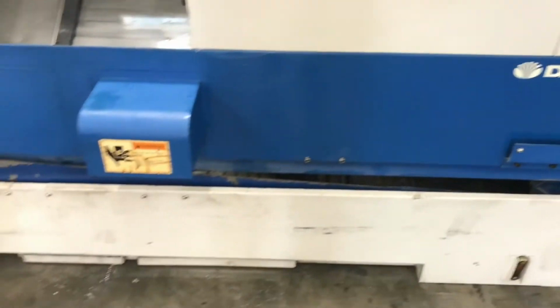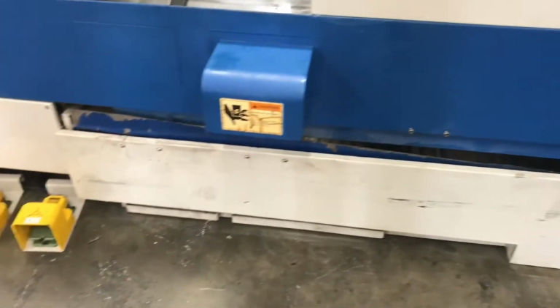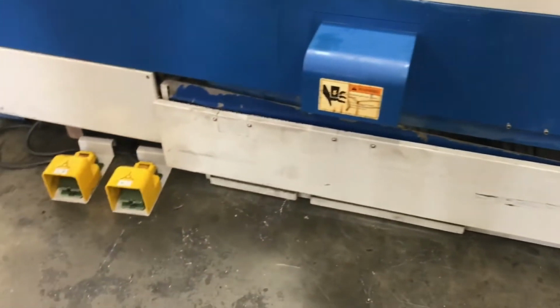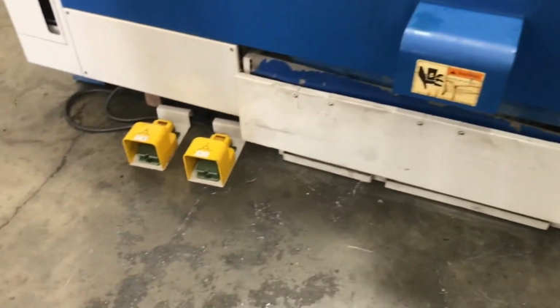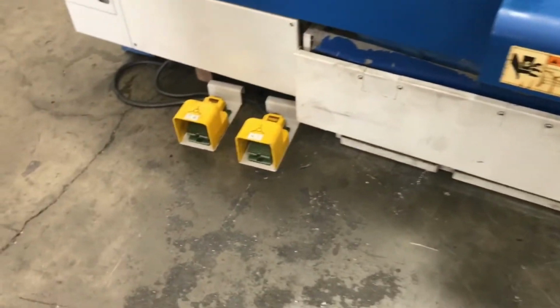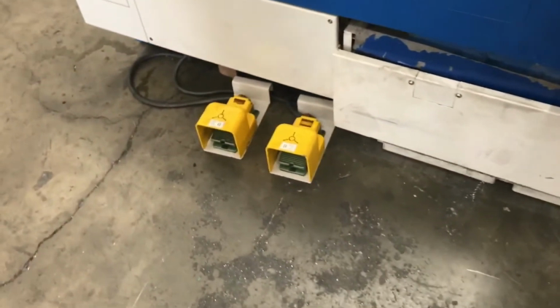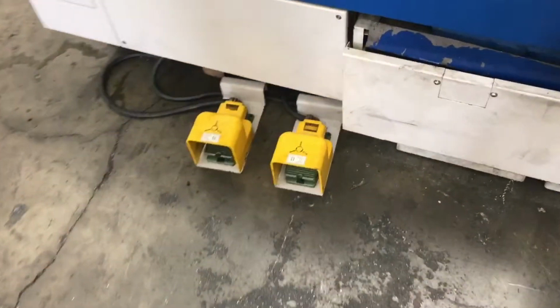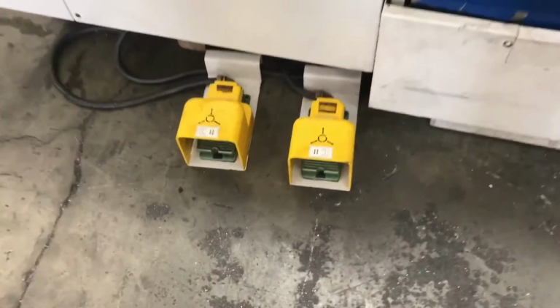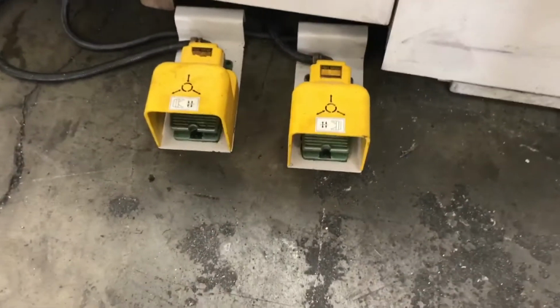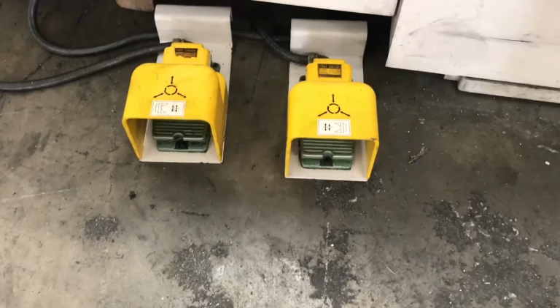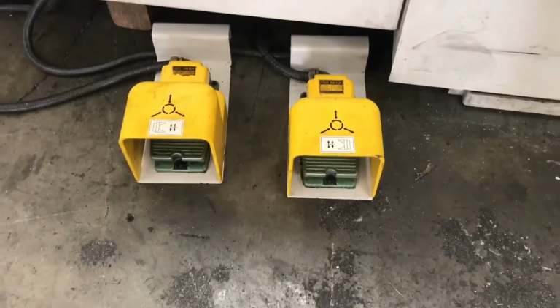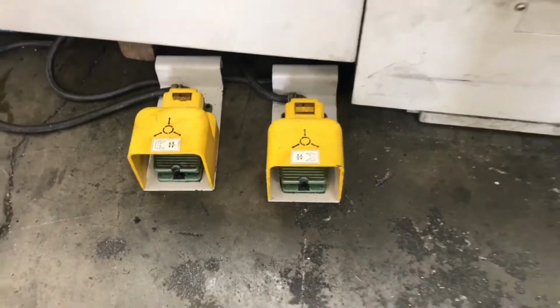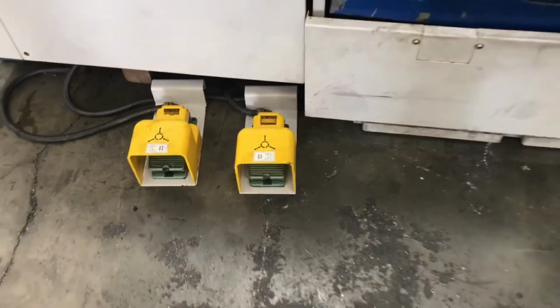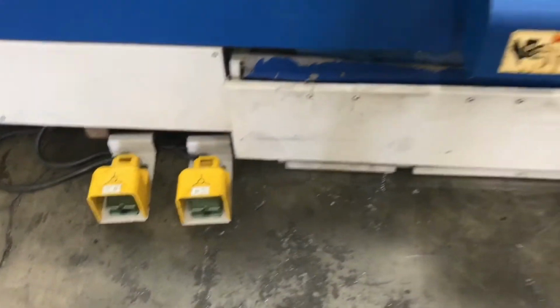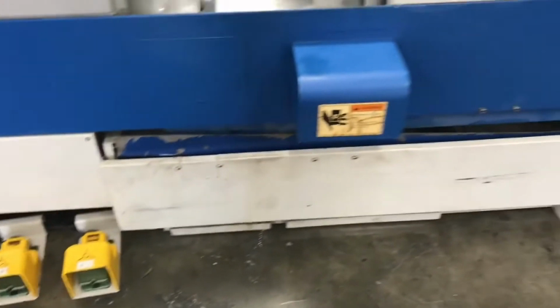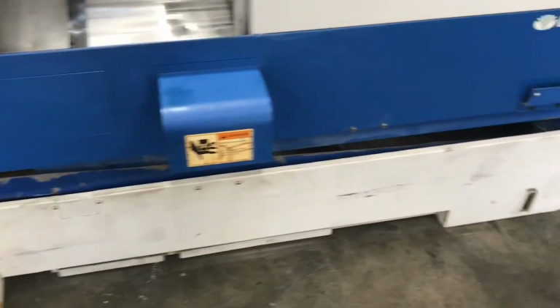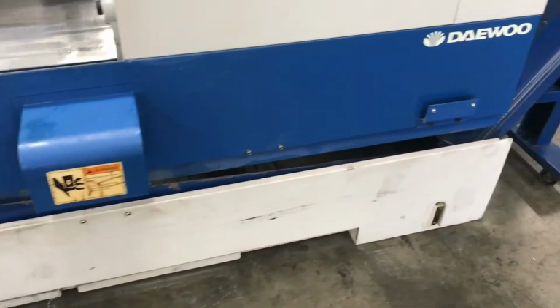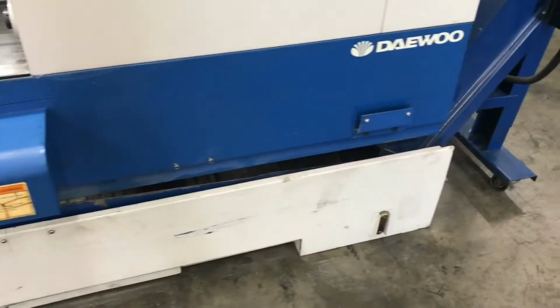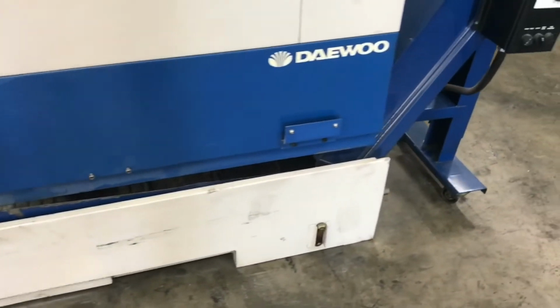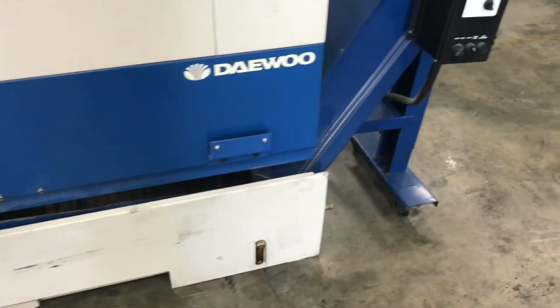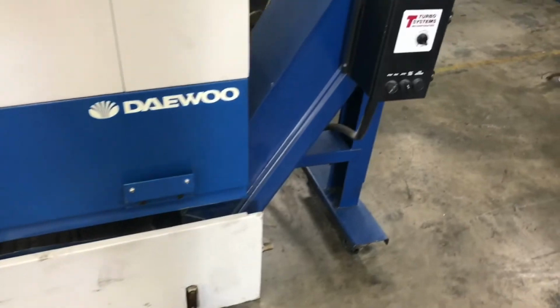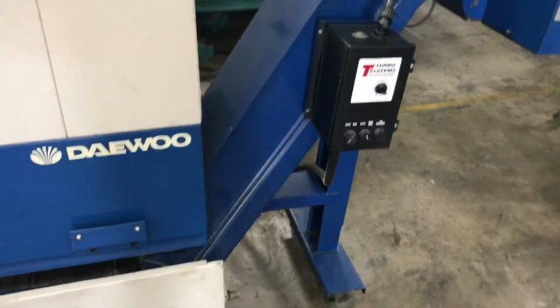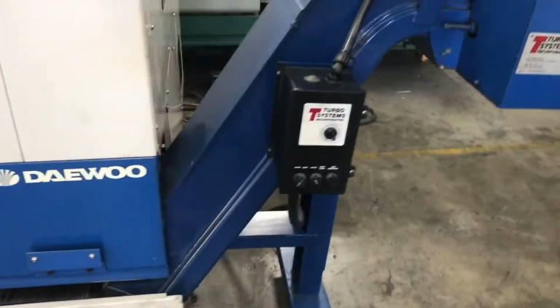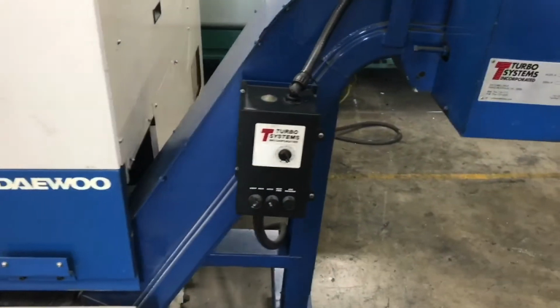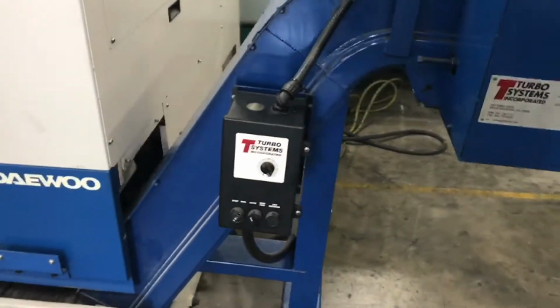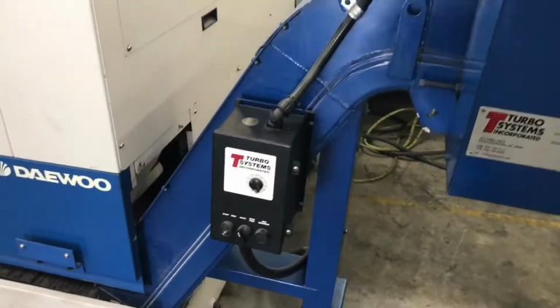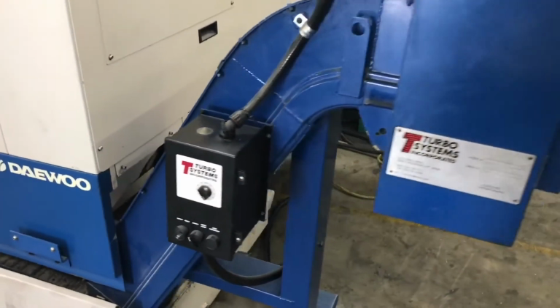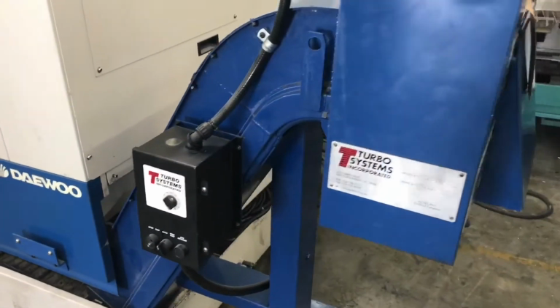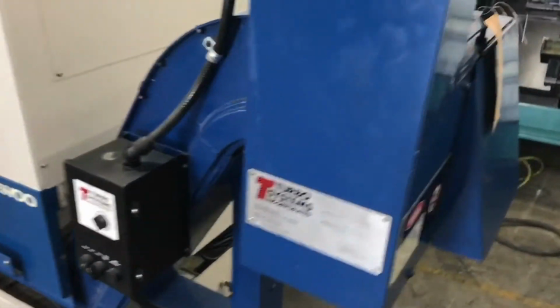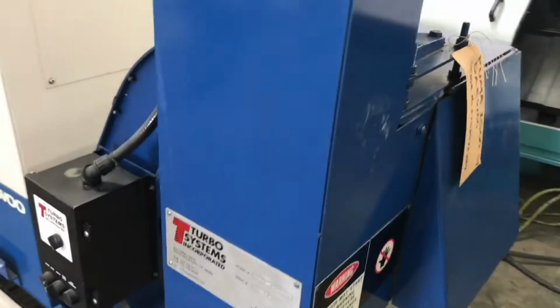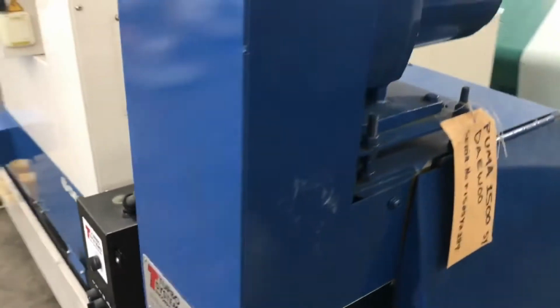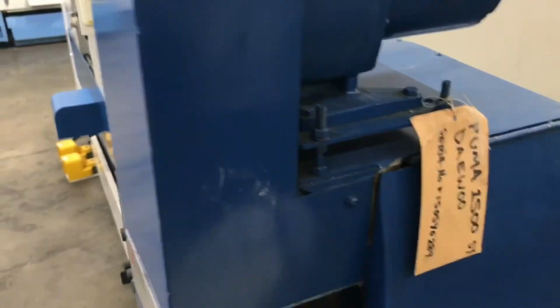It comes with the chip conveyor. Here are the foot pedals. Let me show you the chip conveyor a little more in depth — we're going to go around the side here. Turbo system chip conveyor, fully functional.